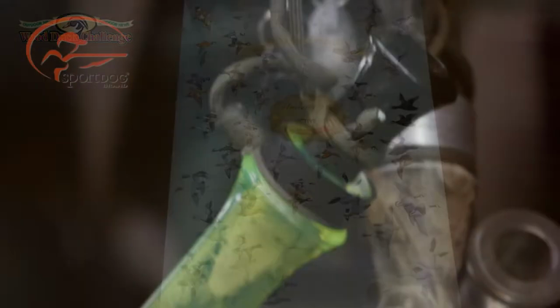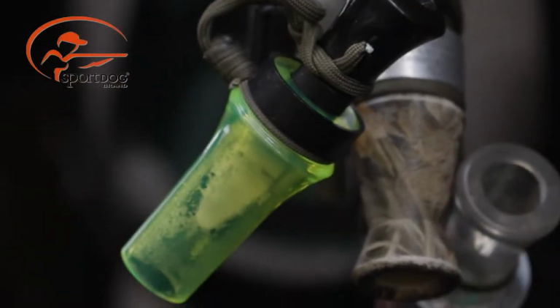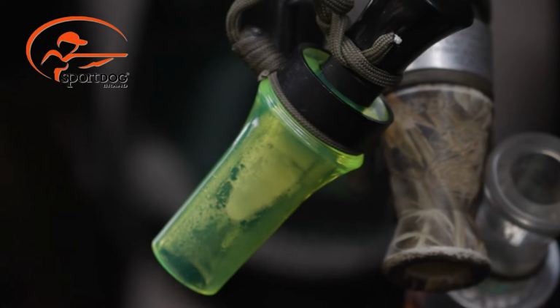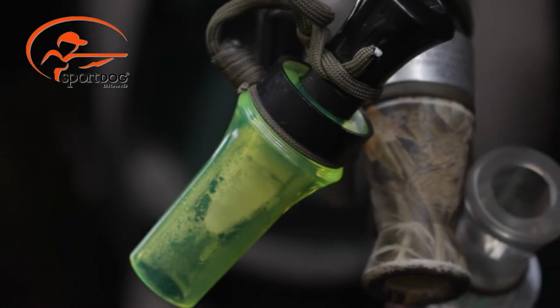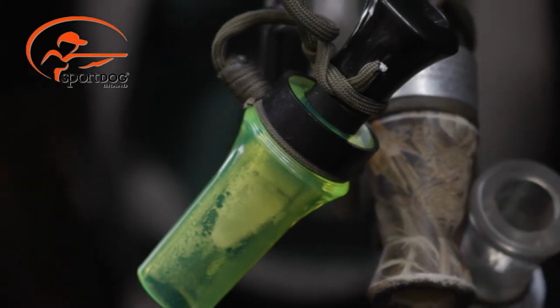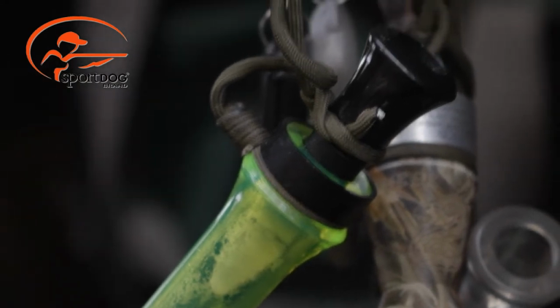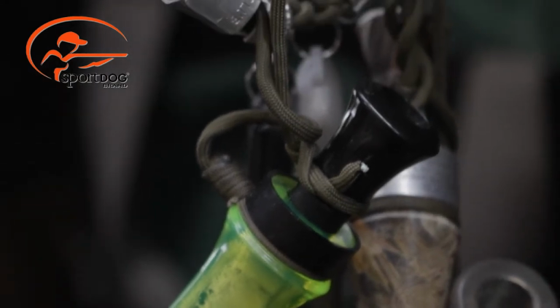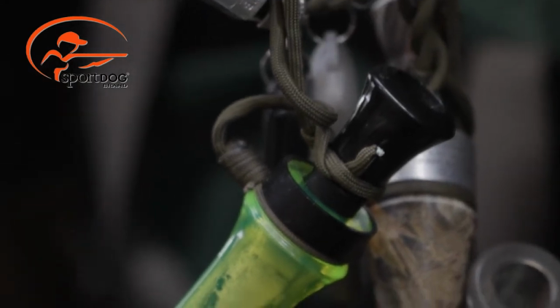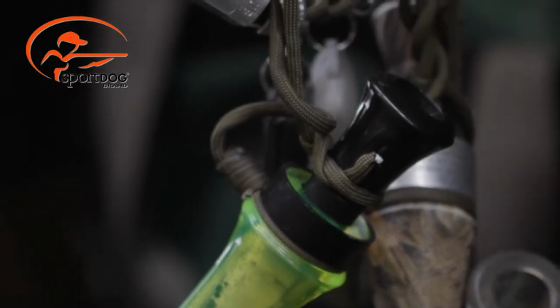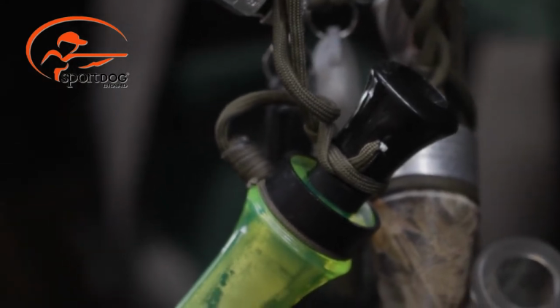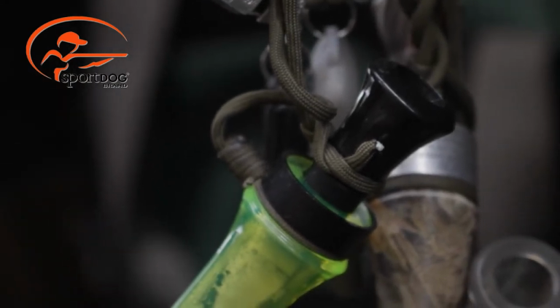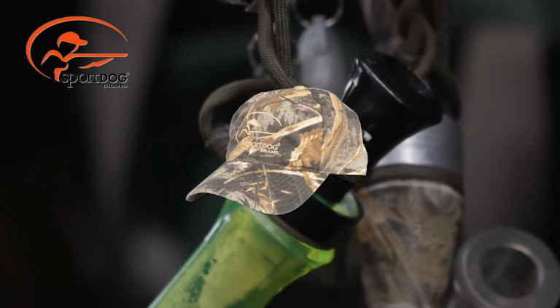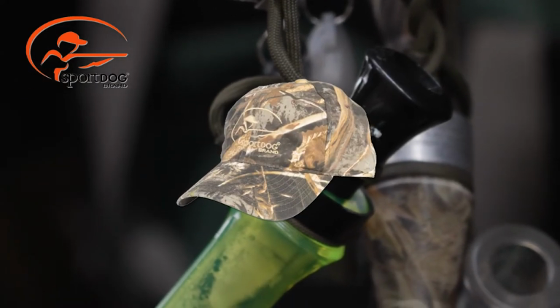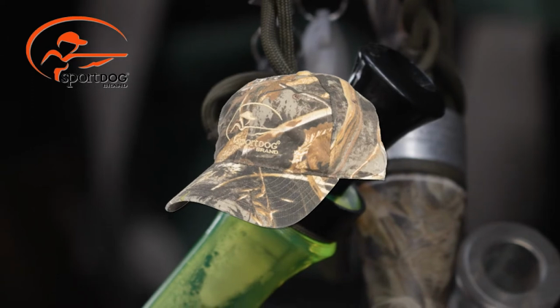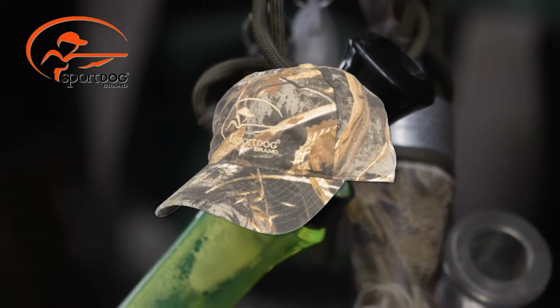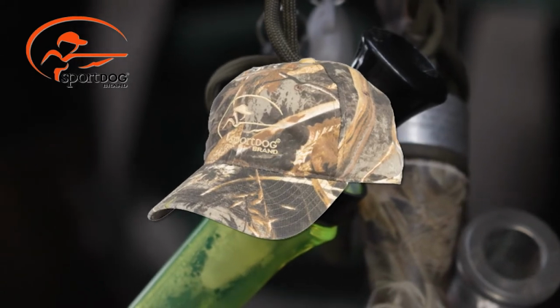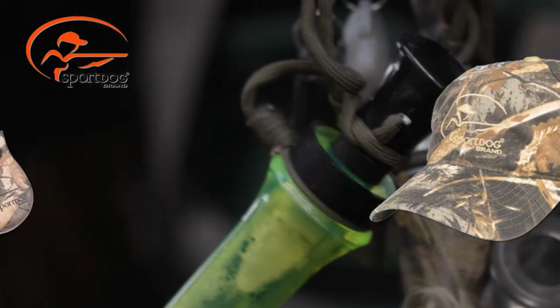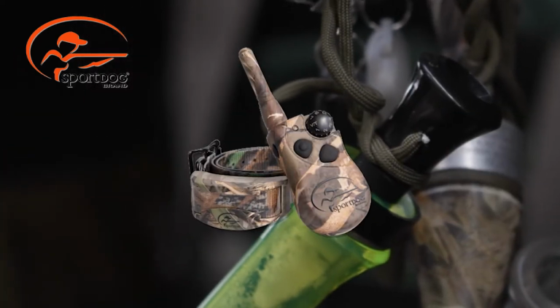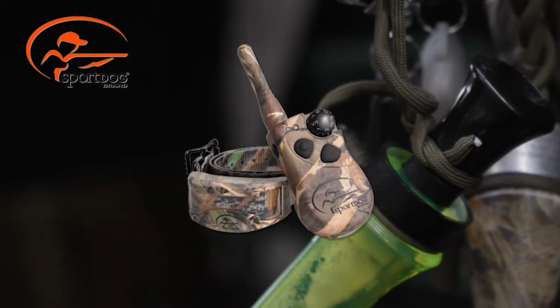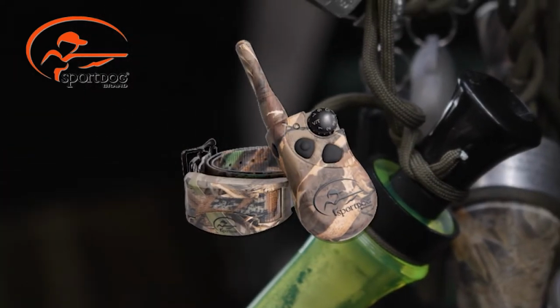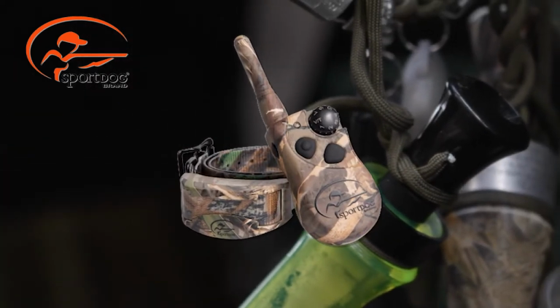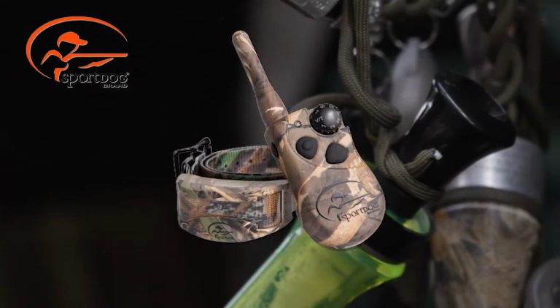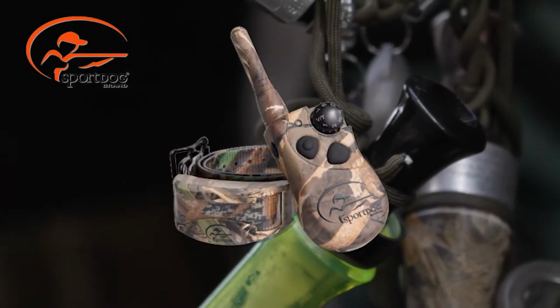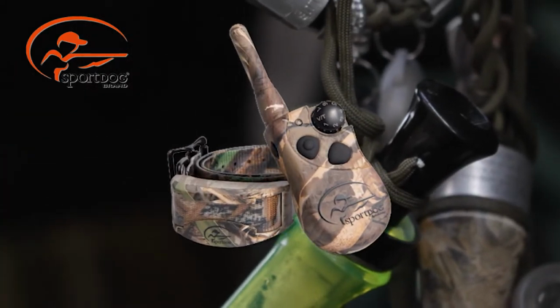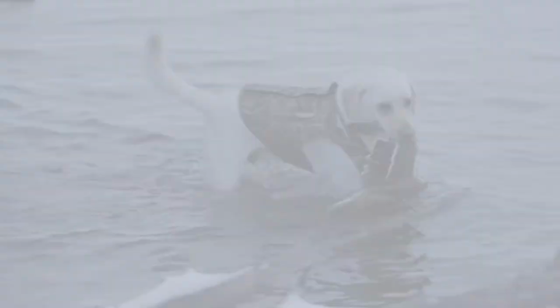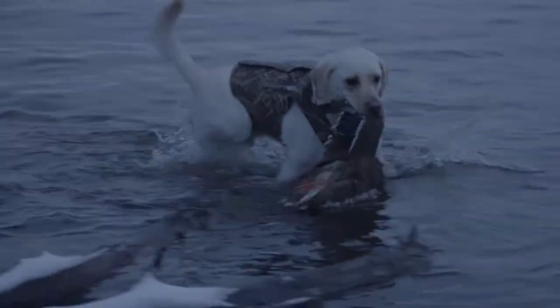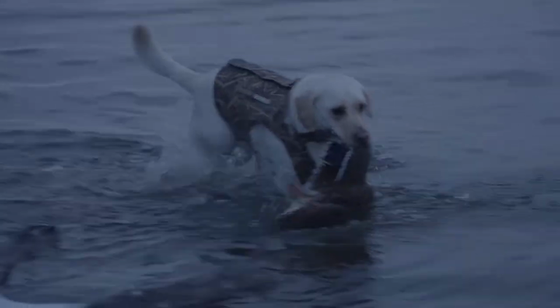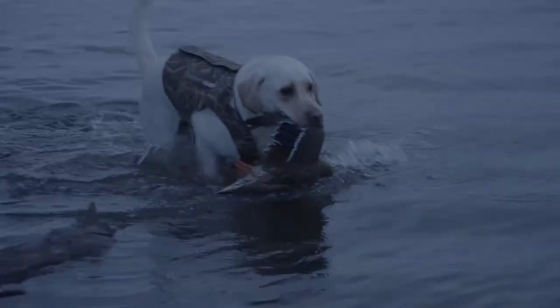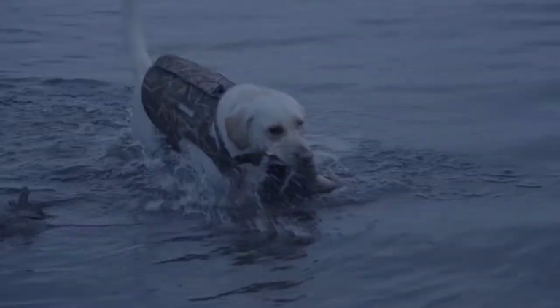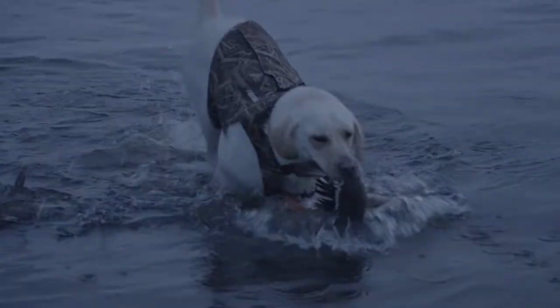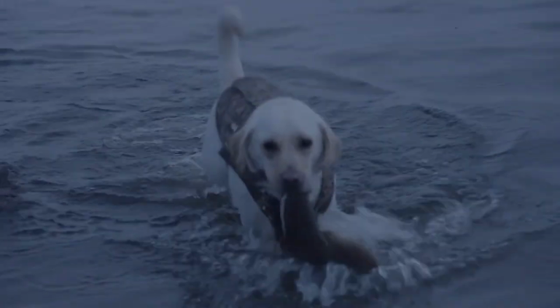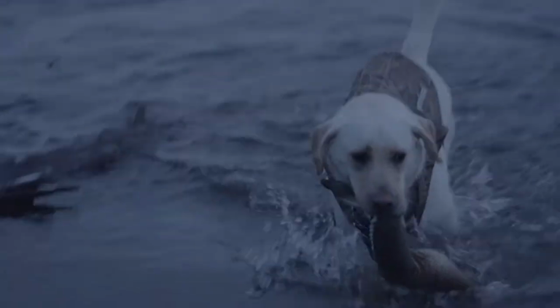This year when you enter your photo into the Wood Duck Challenge, you could win a SportDog branded cap, and one lucky winner will be drawn to win a Wetland Hunter 425X unit from SportDog Brand, so you and your dog can get out and enjoy some waterfowl hunting in the fall.